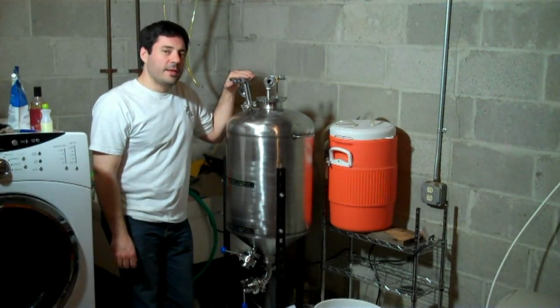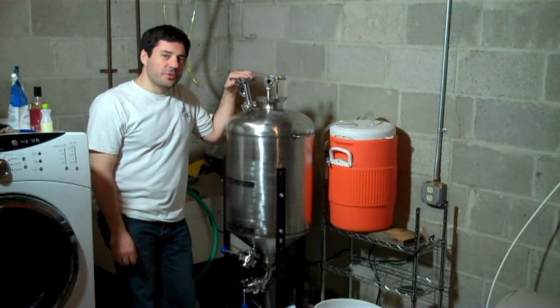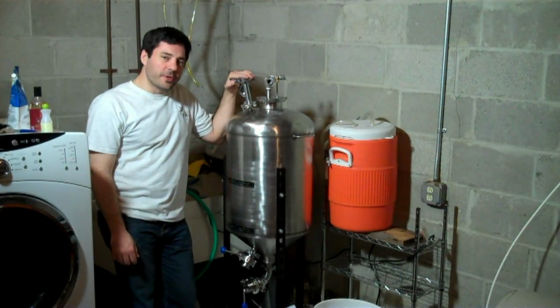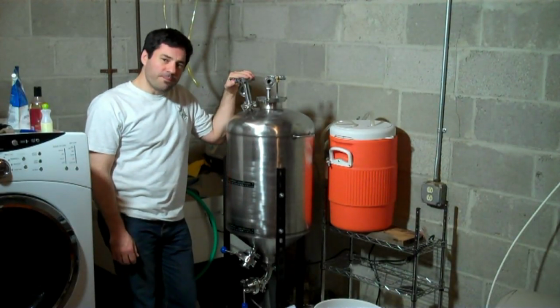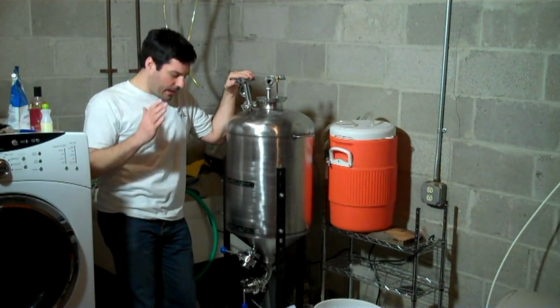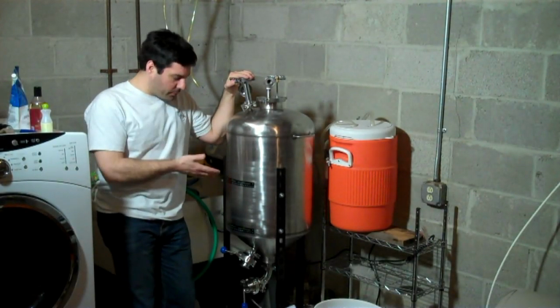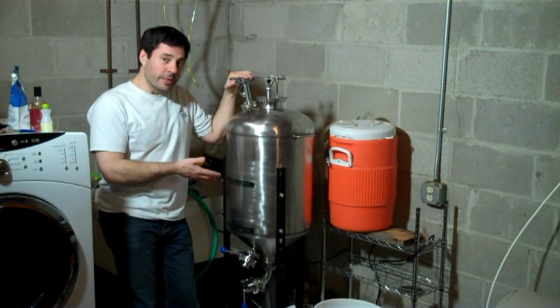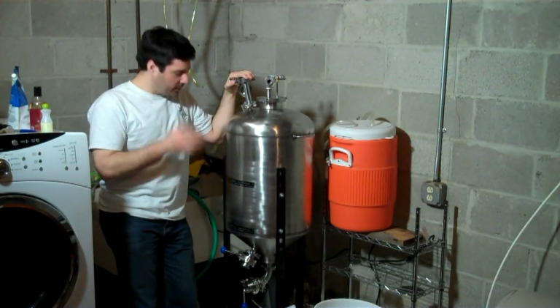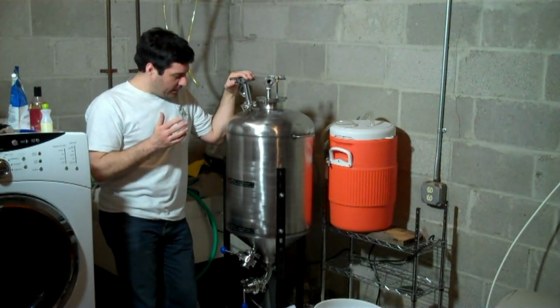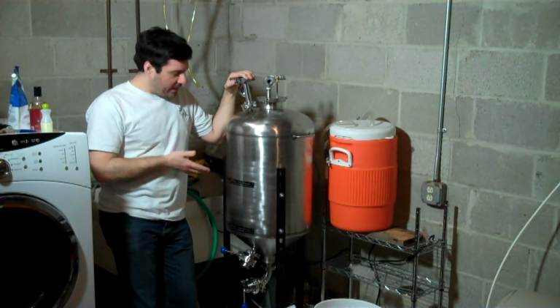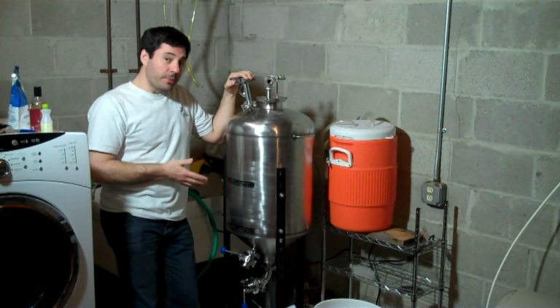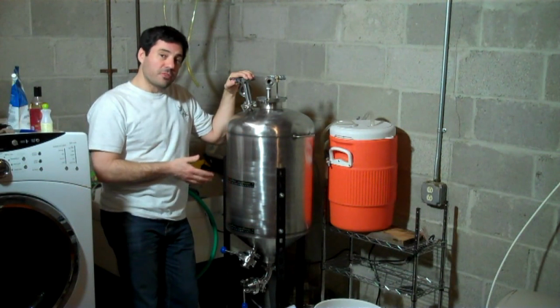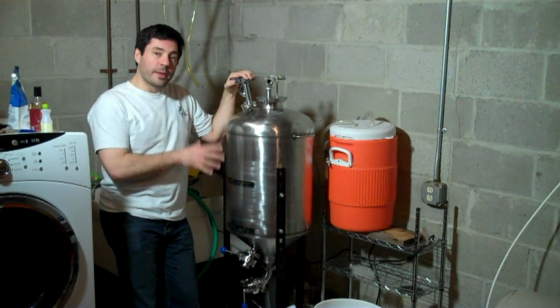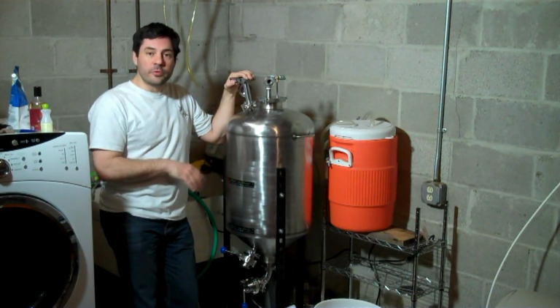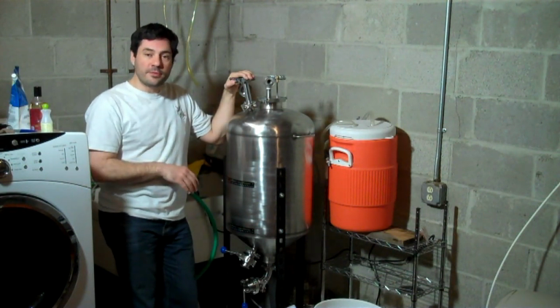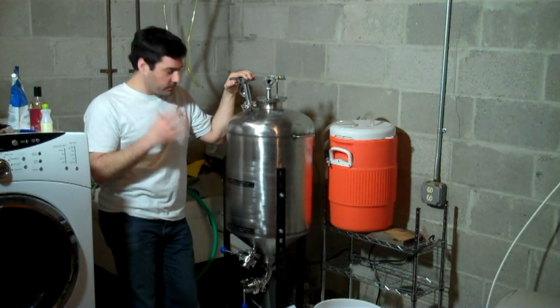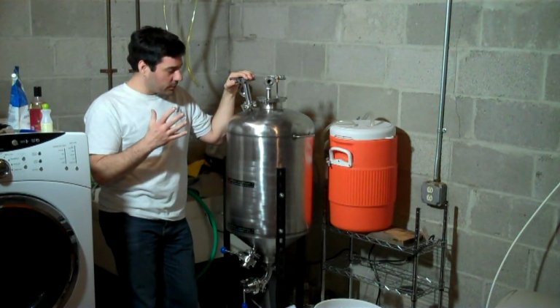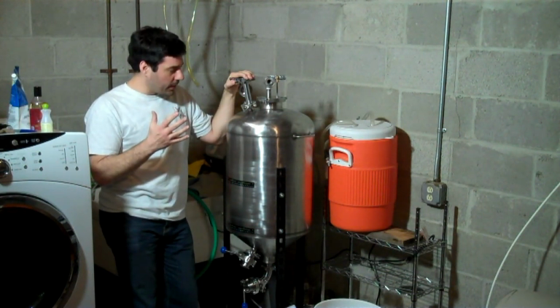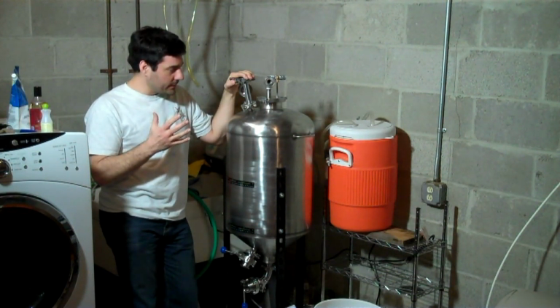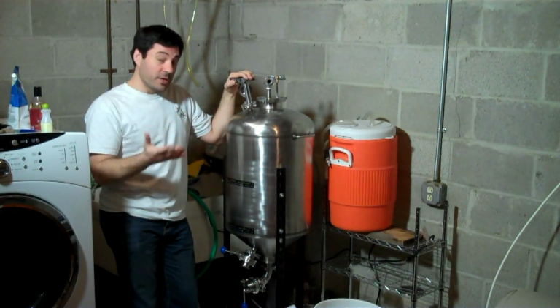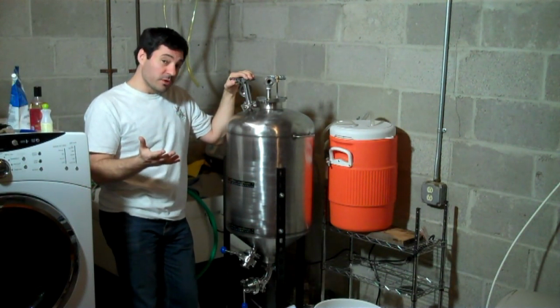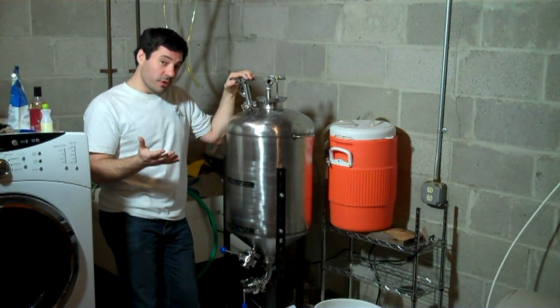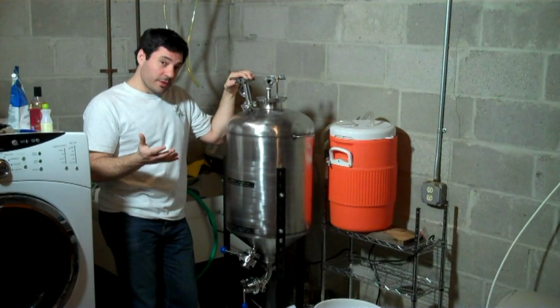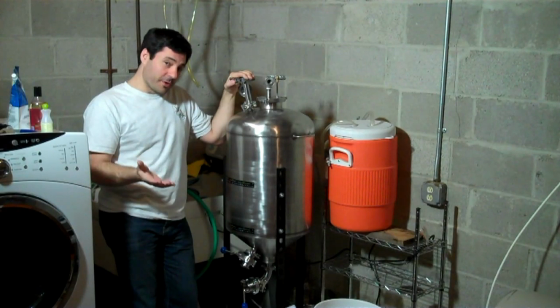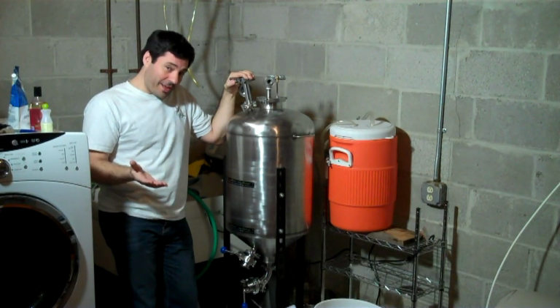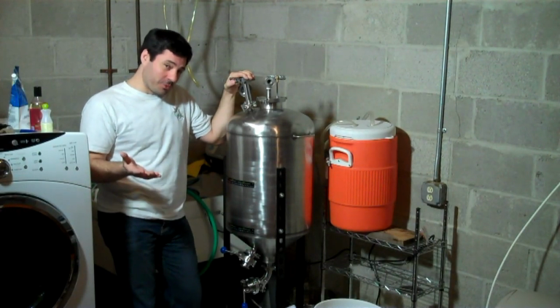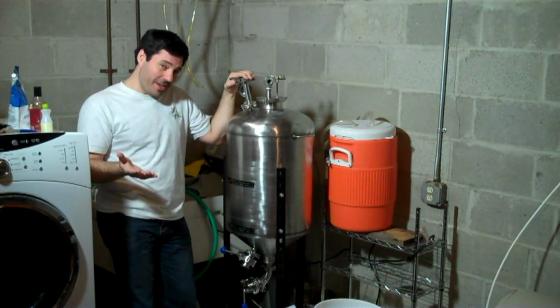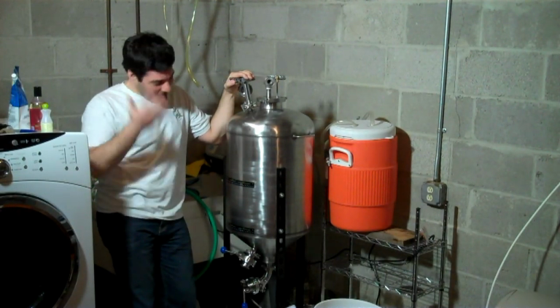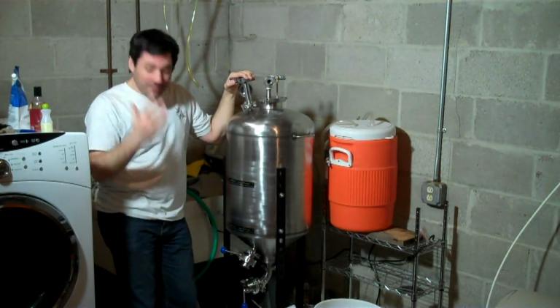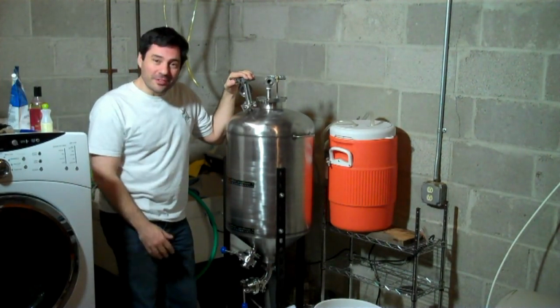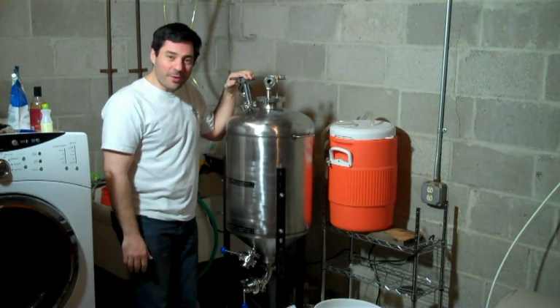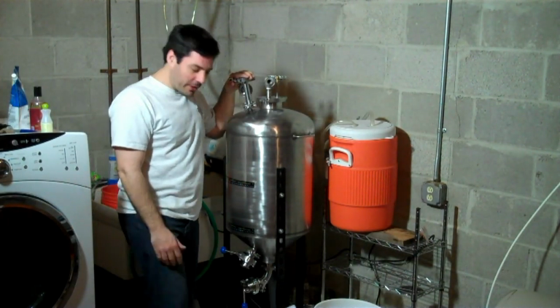Hi guys, Joe Fisher again. I'm back with the BrewHemoth. A couple of people asked me what my cleaning routine is. I've done this once before, so I don't know if it counts as a routine yet, but you can see how I roll here.